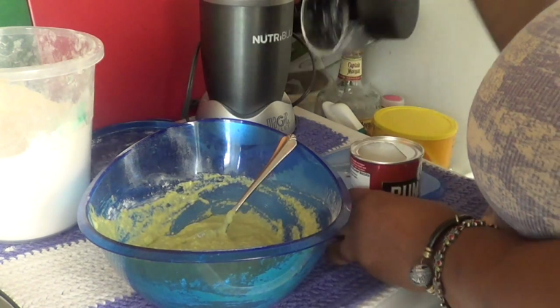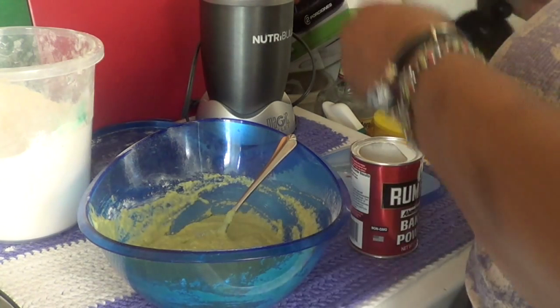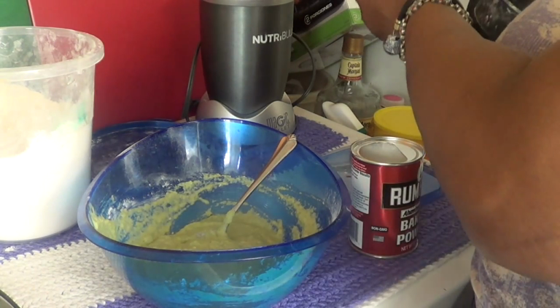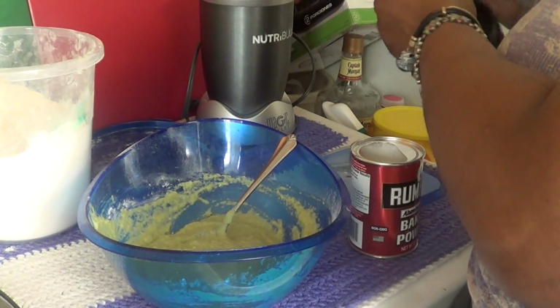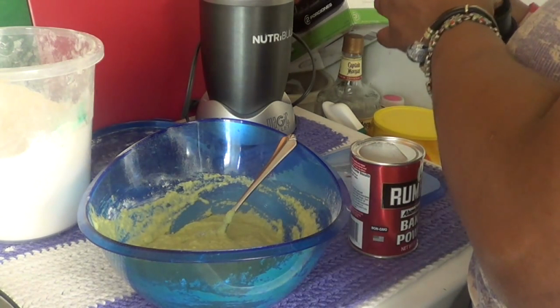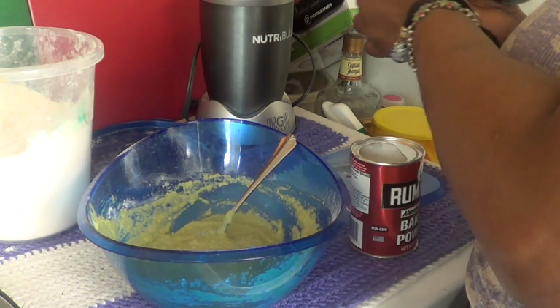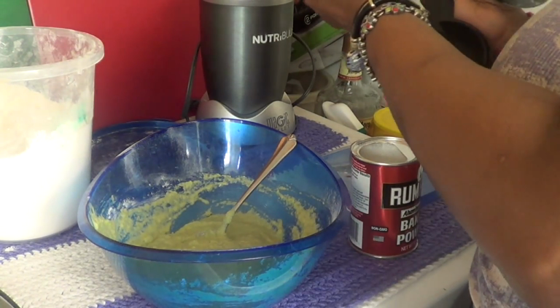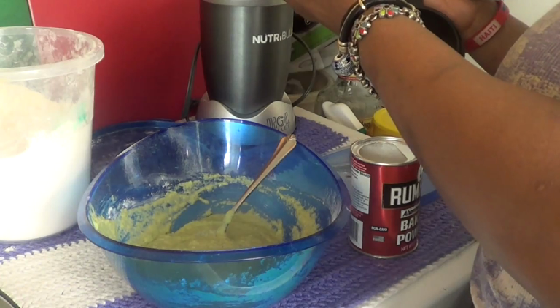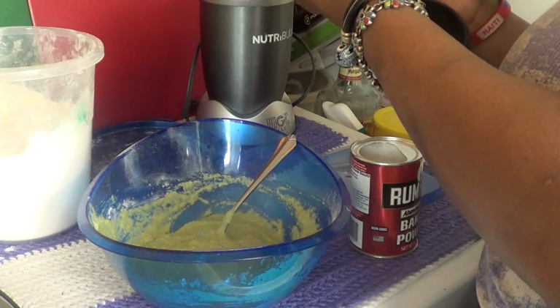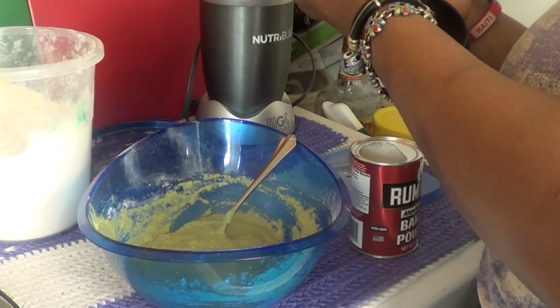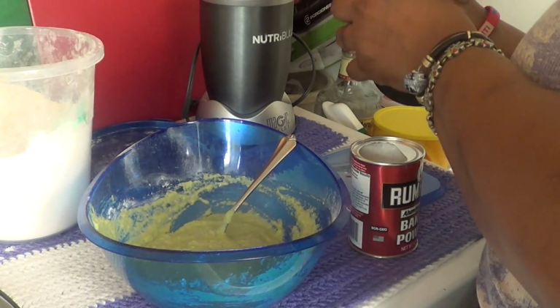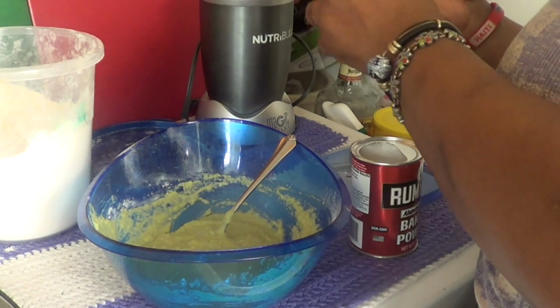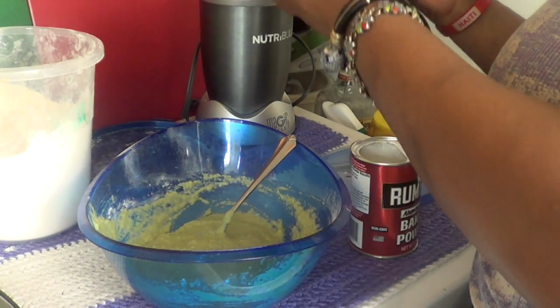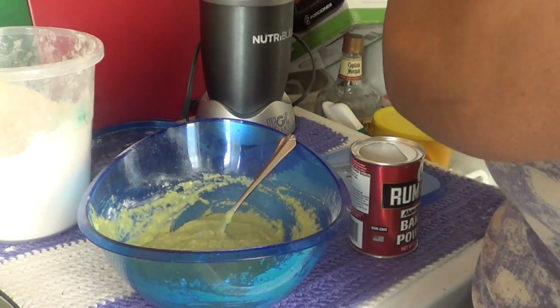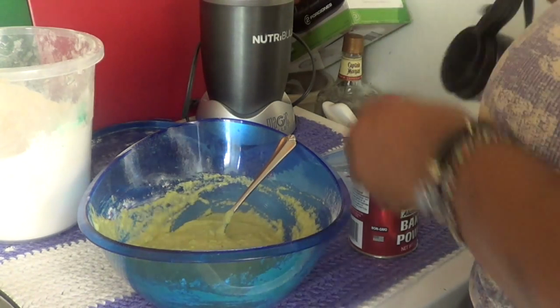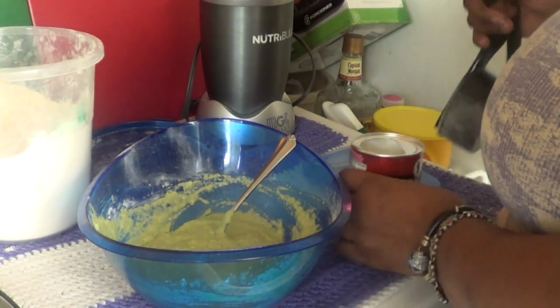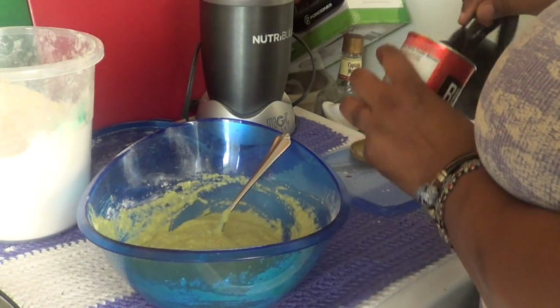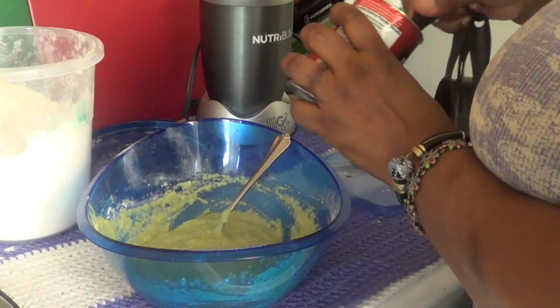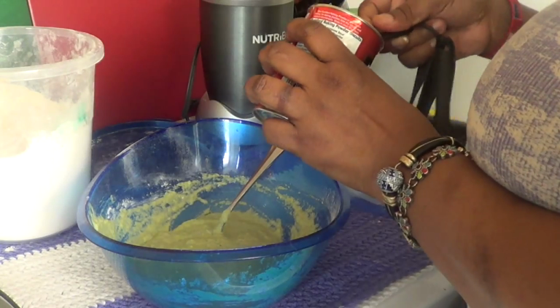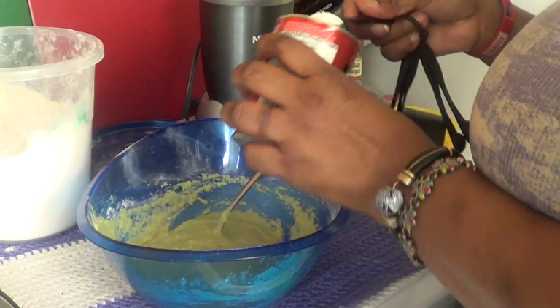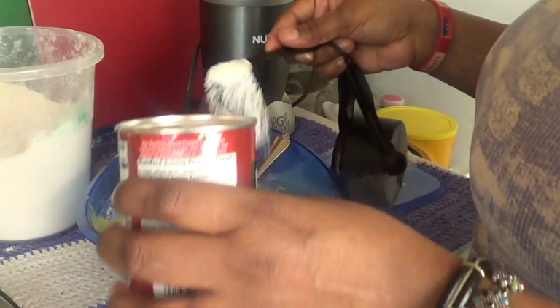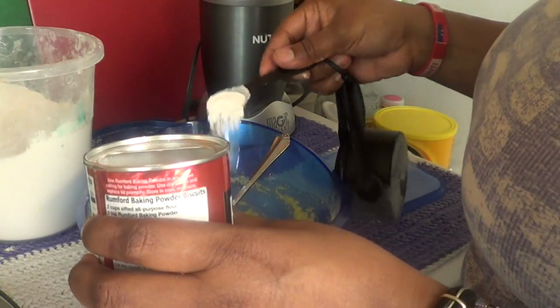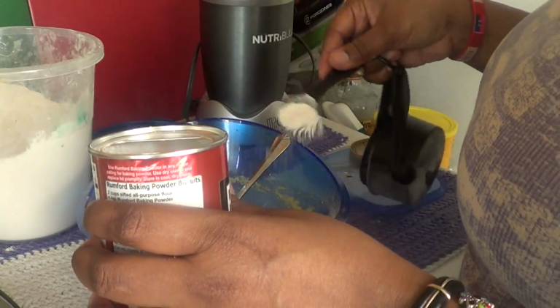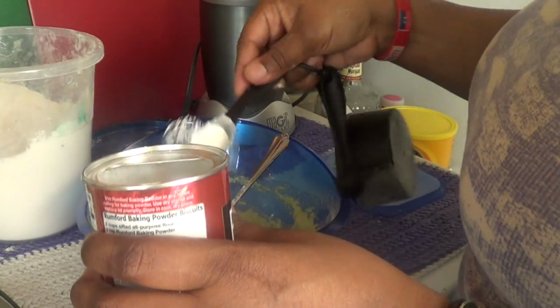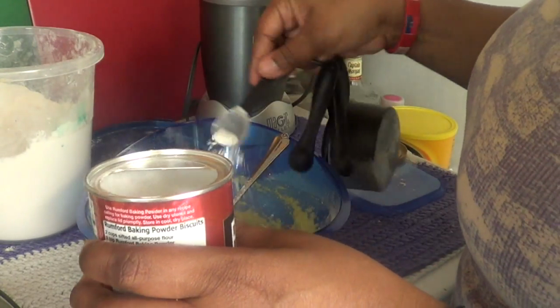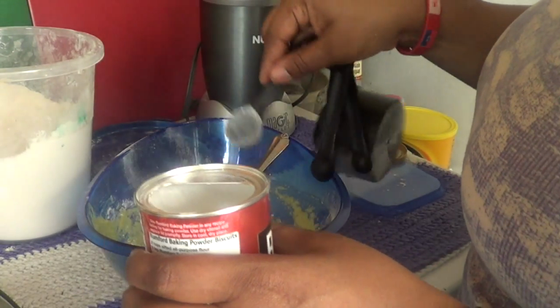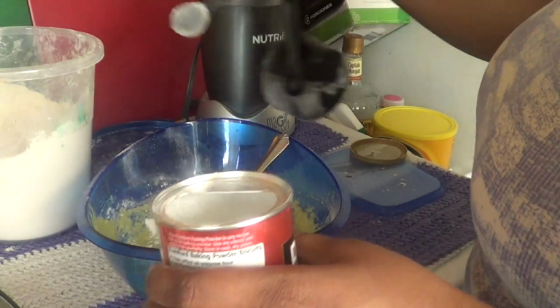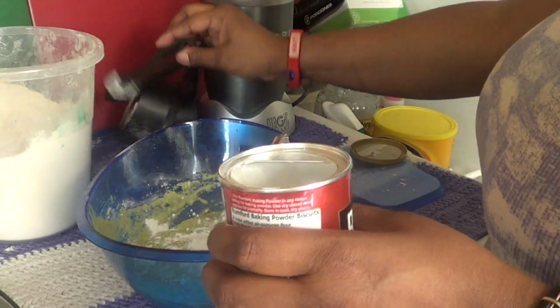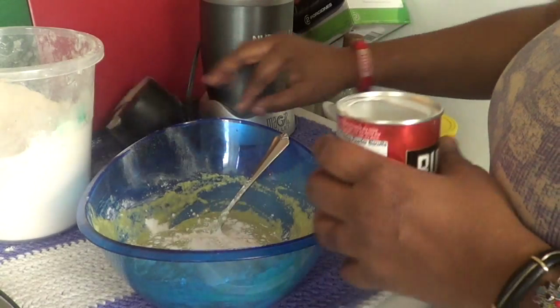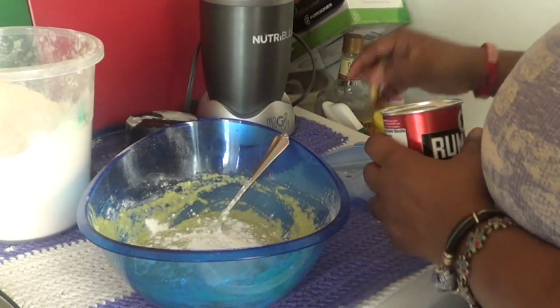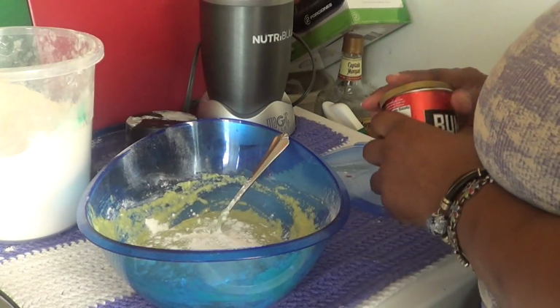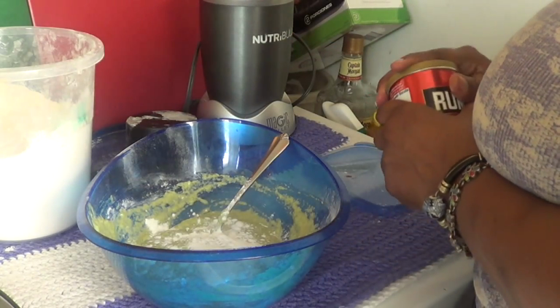Kounya la, mwen pal mette la dan, mwen pal mette yon ti spon baking soda. Ou ap mette li de tan zantan, enen ou ap biye melange li.